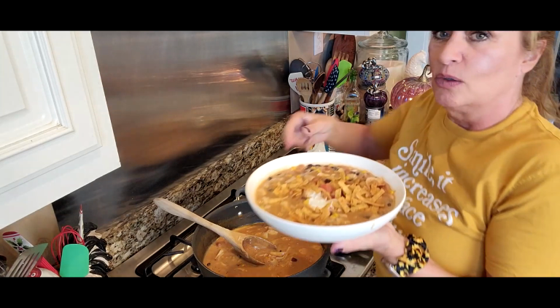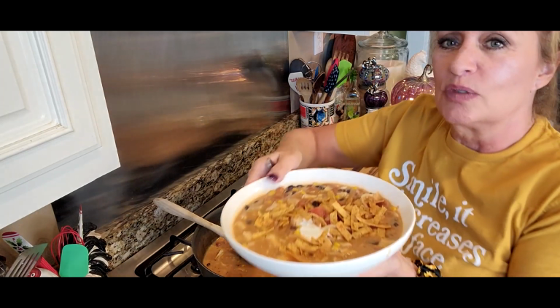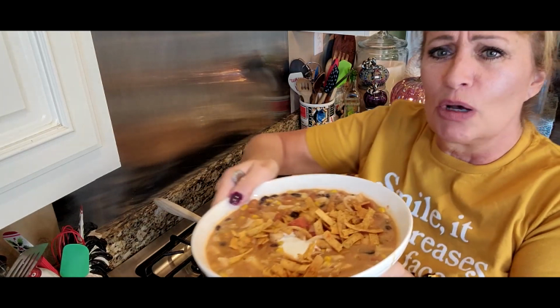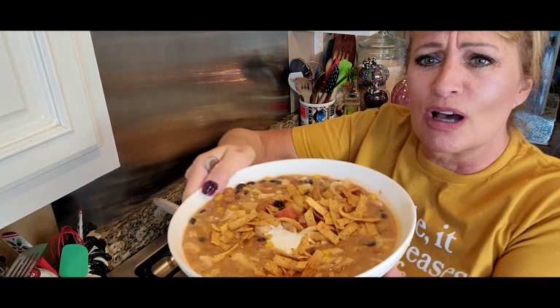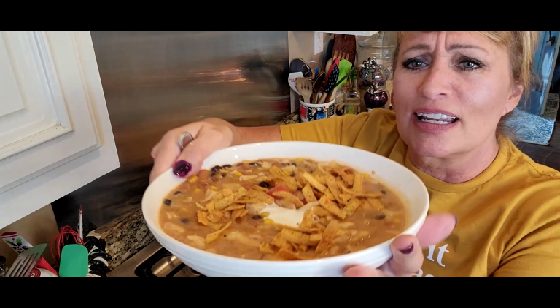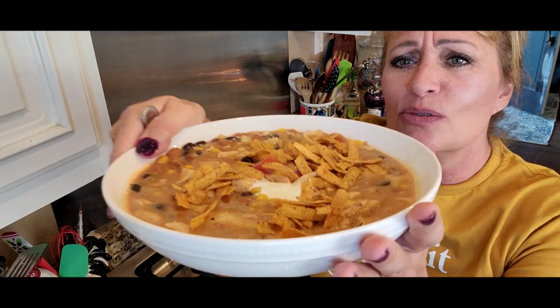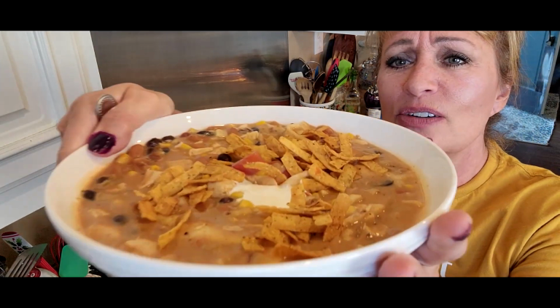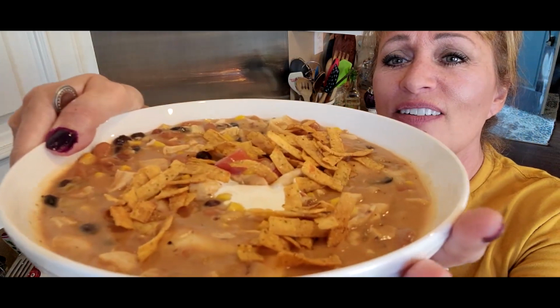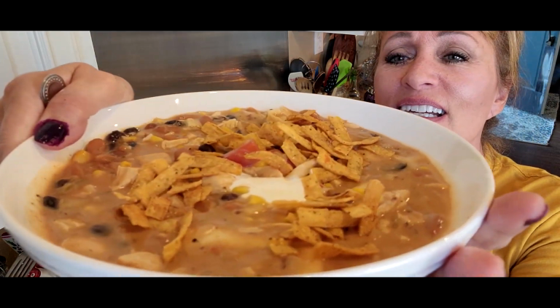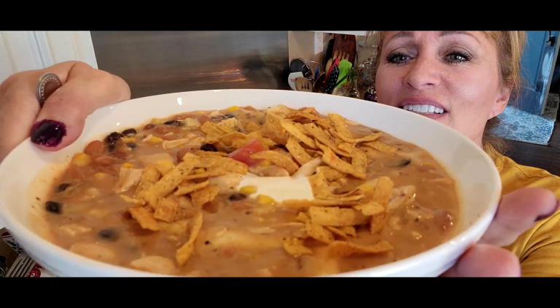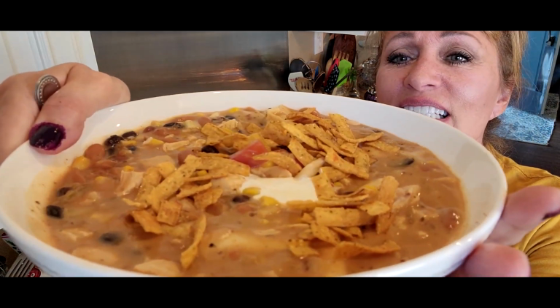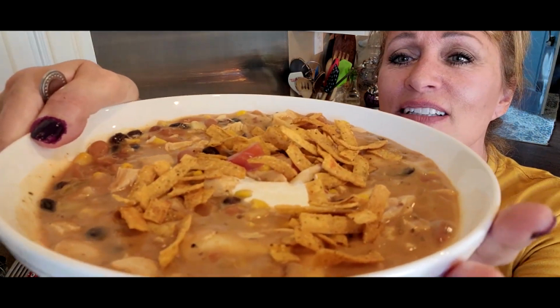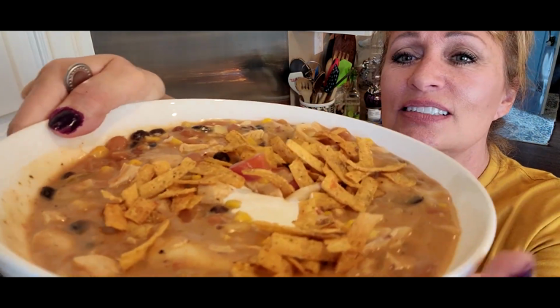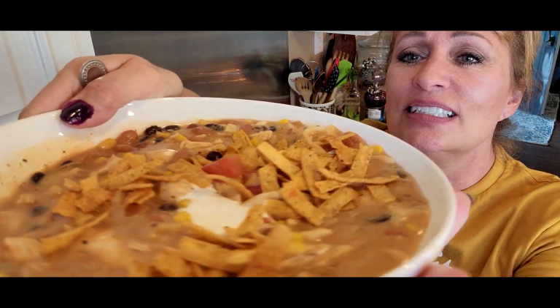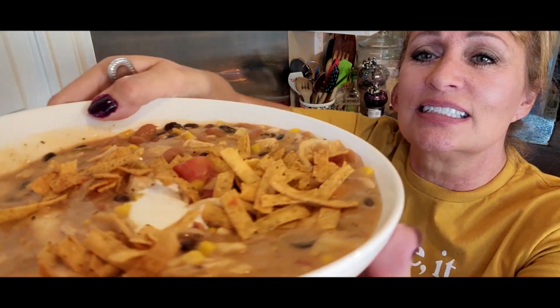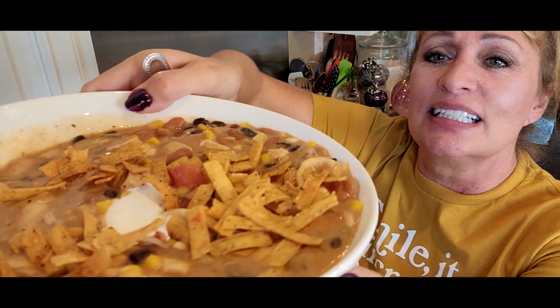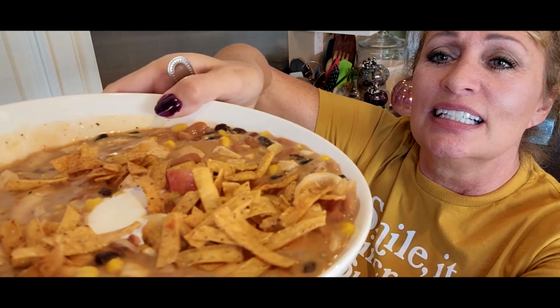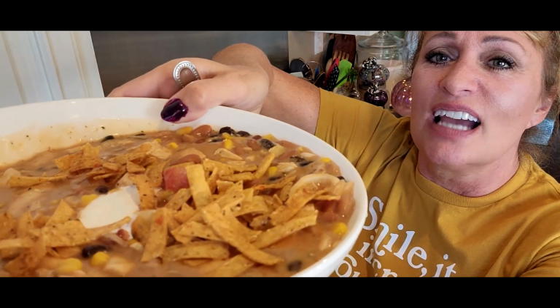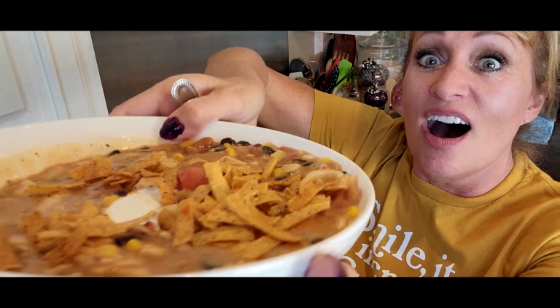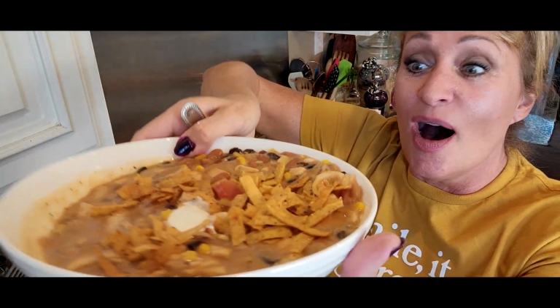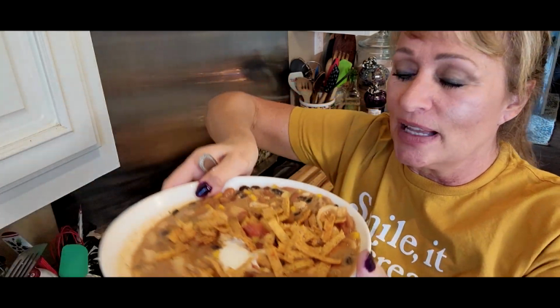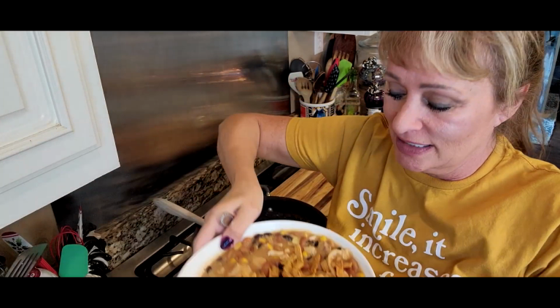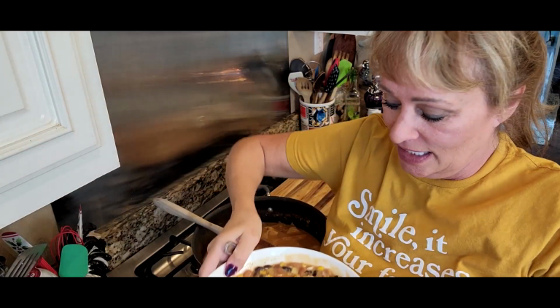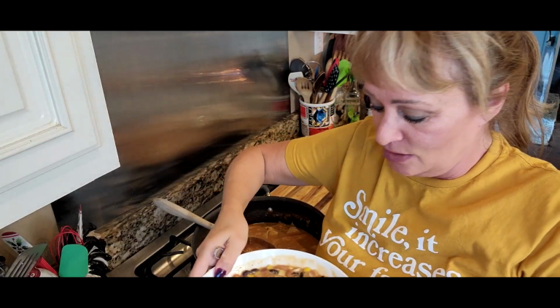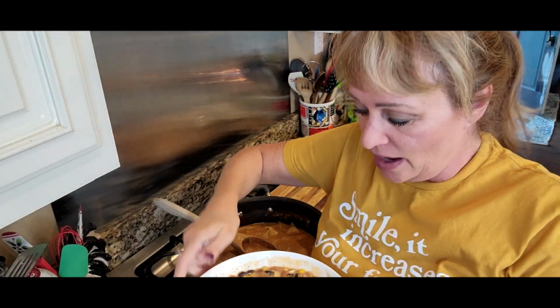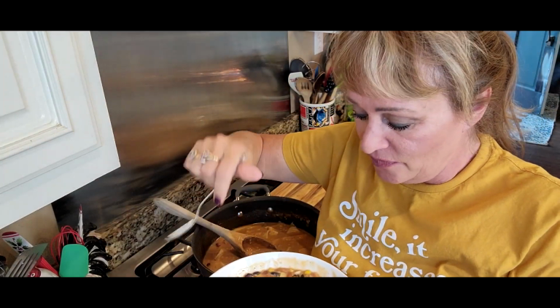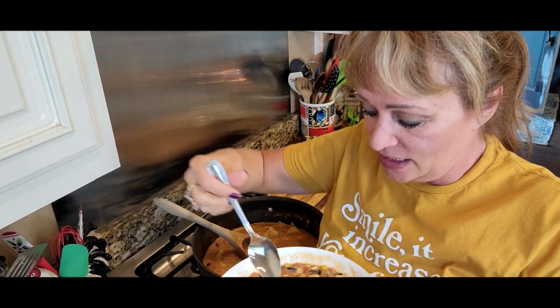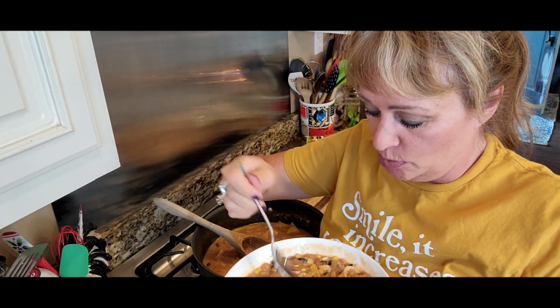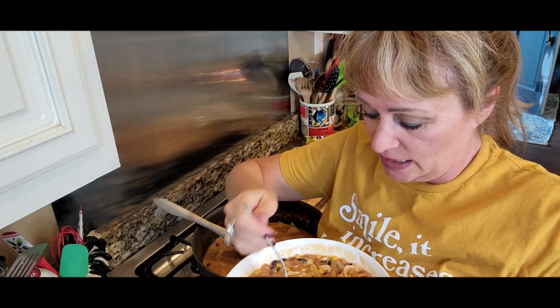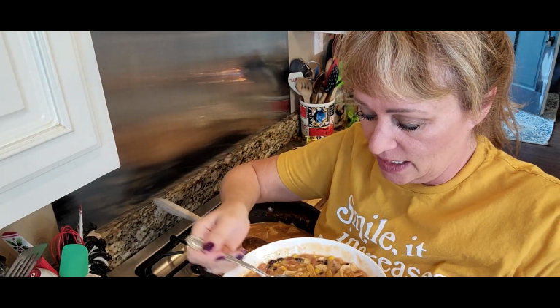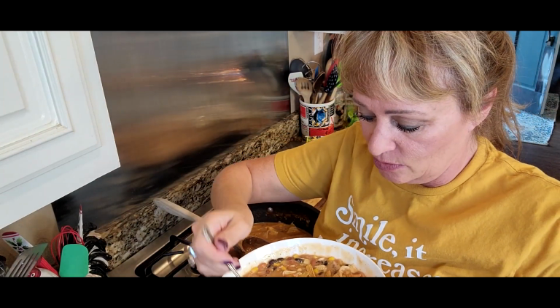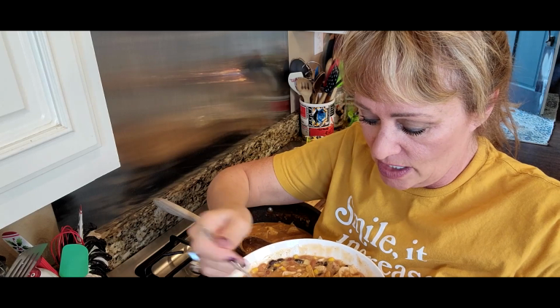Oh, this bowl was hot! Doesn't that look good? You all saw how fast we put that together, right?